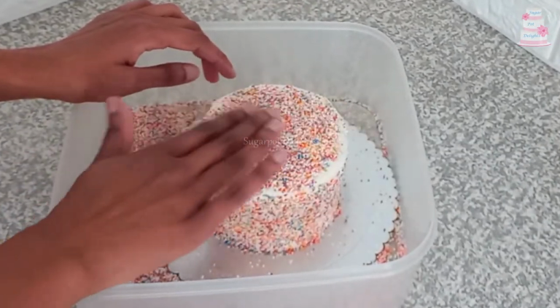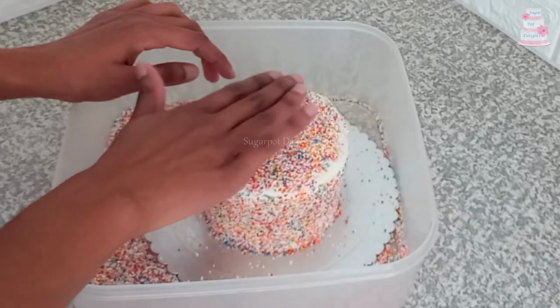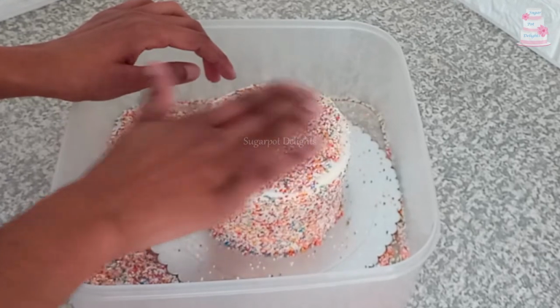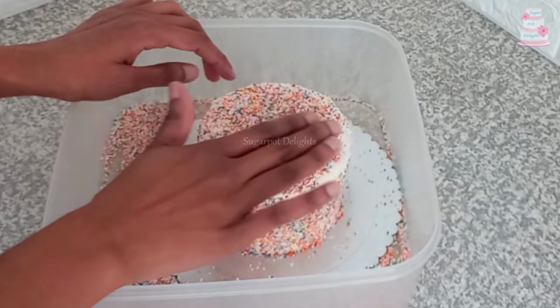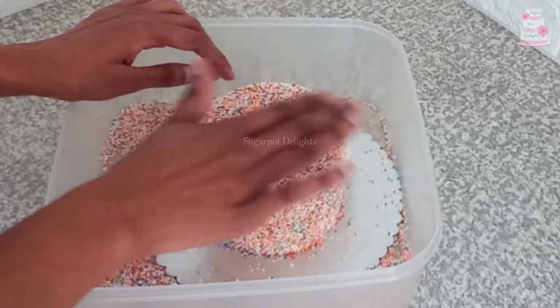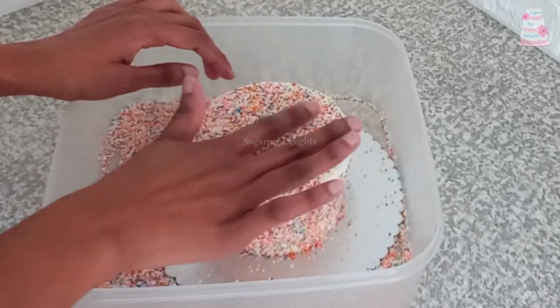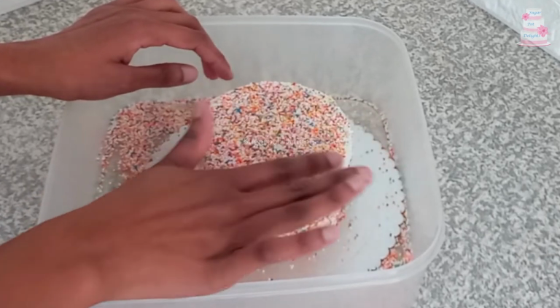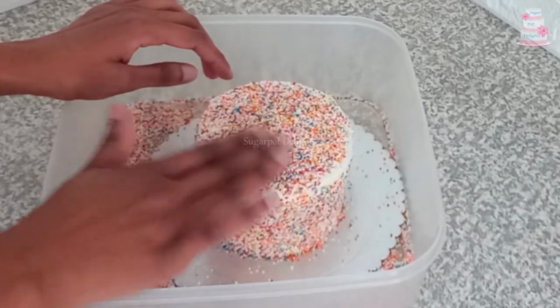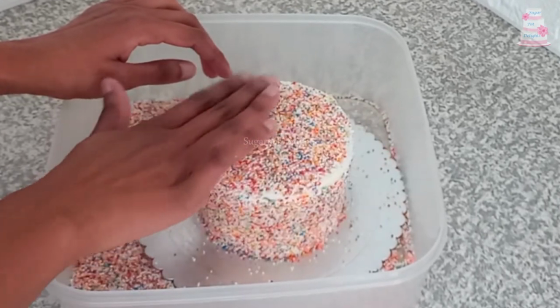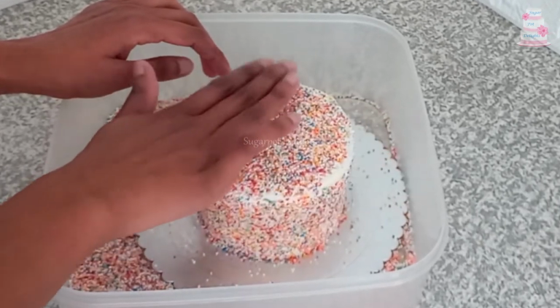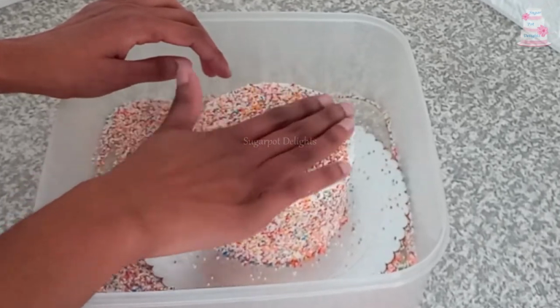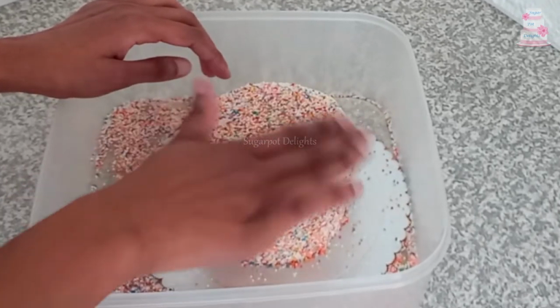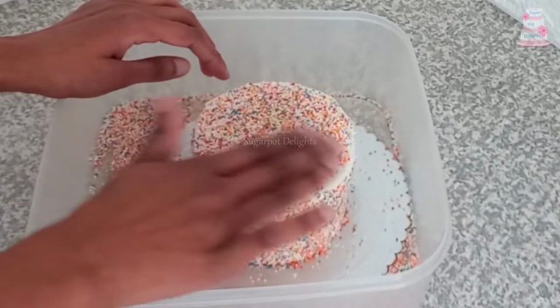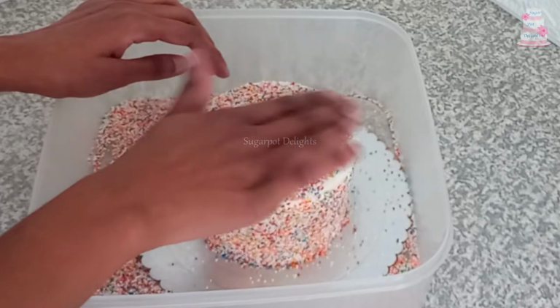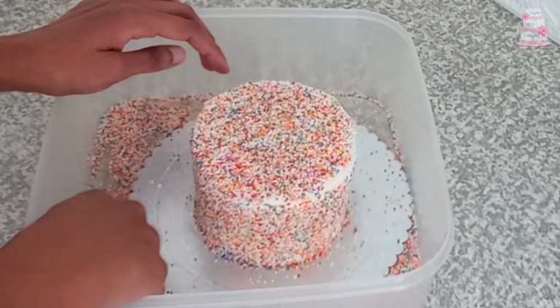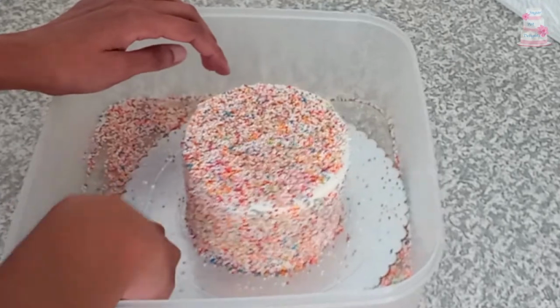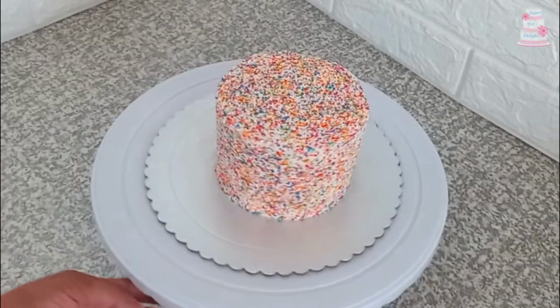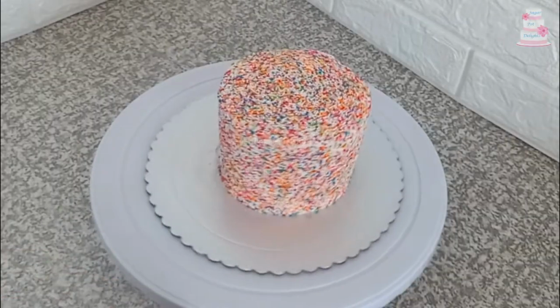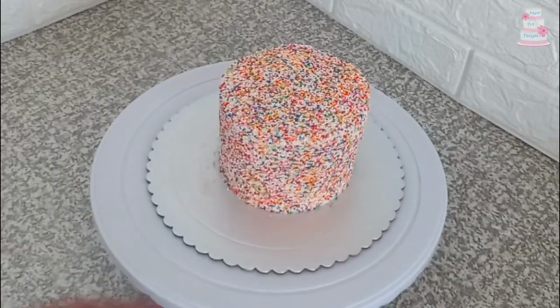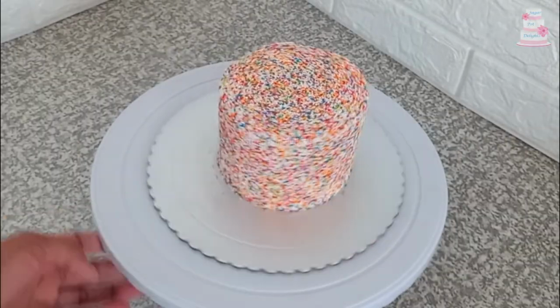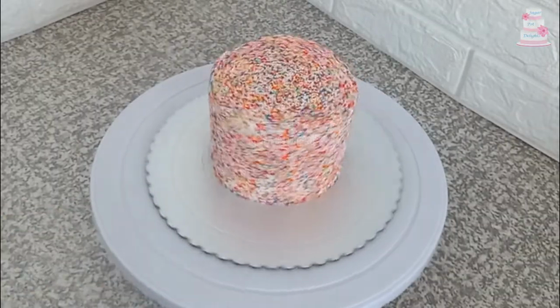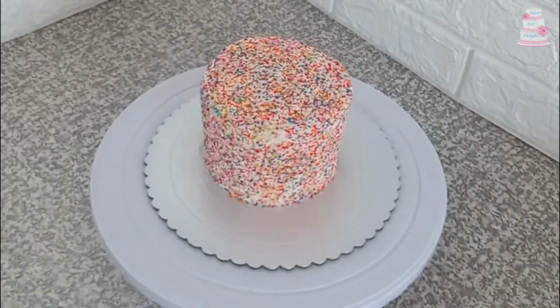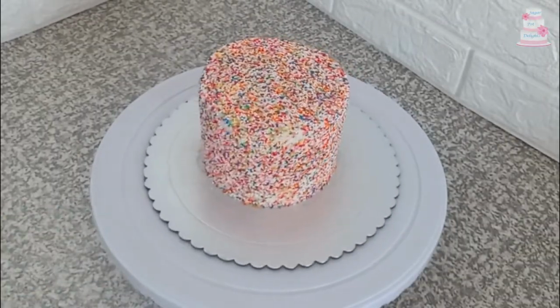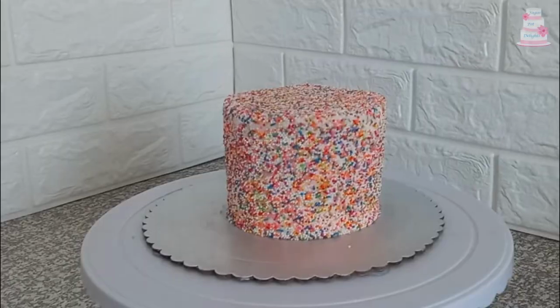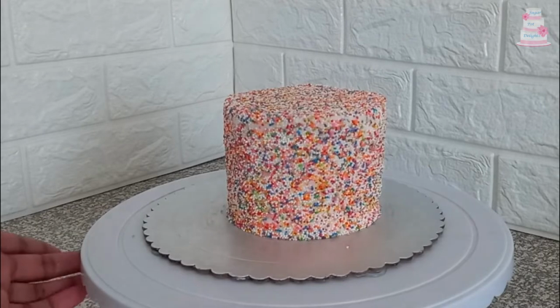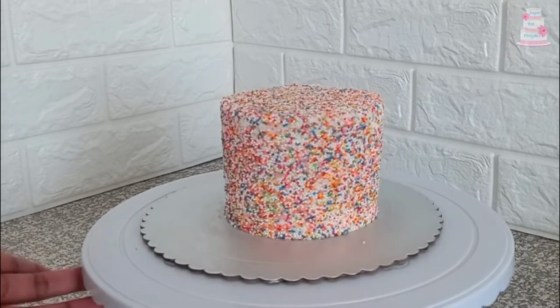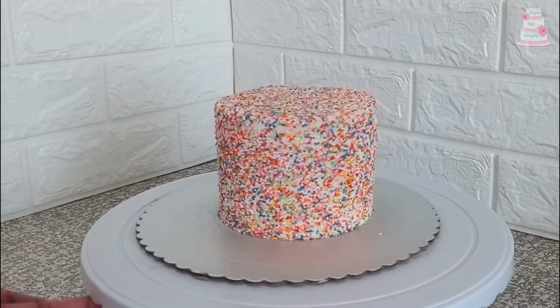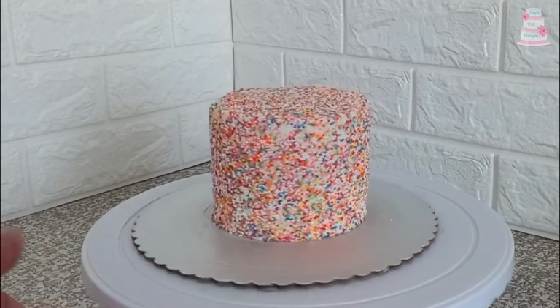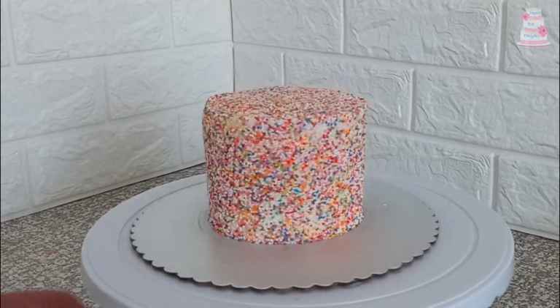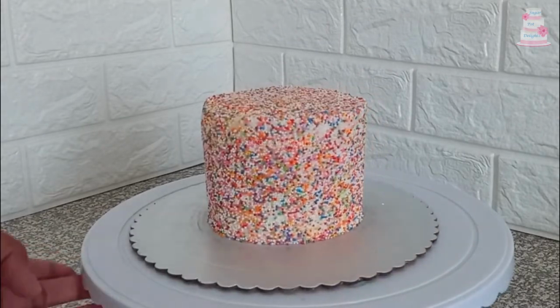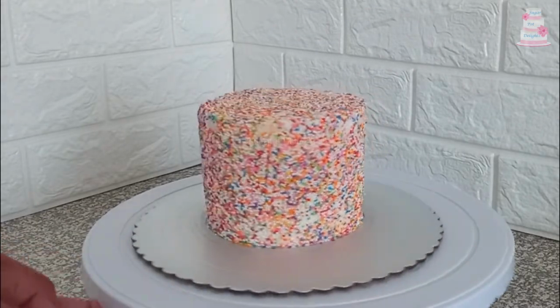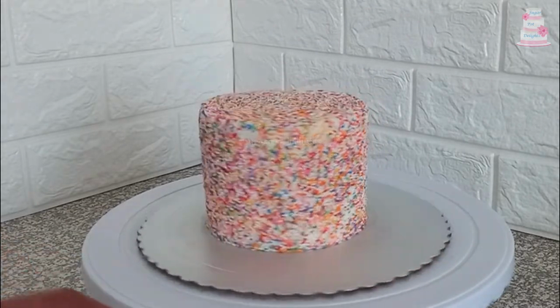Cover up the top, spread it around, and dust off the excess. And here you have a pretty, fun, colourful cake.